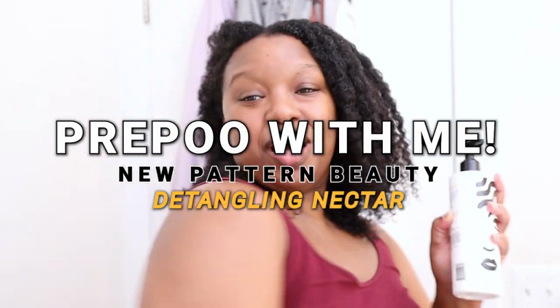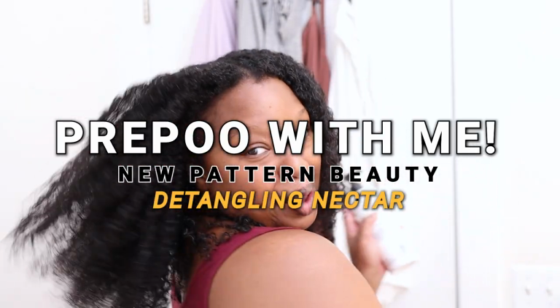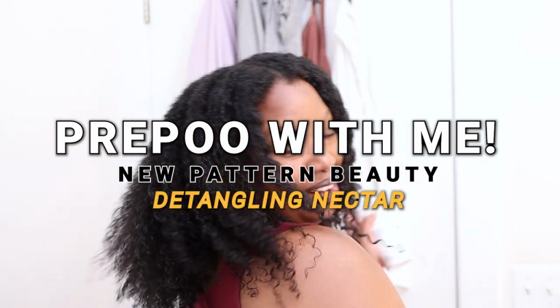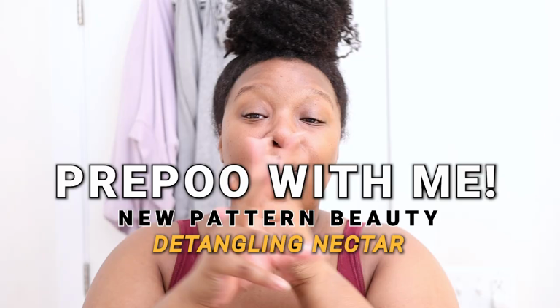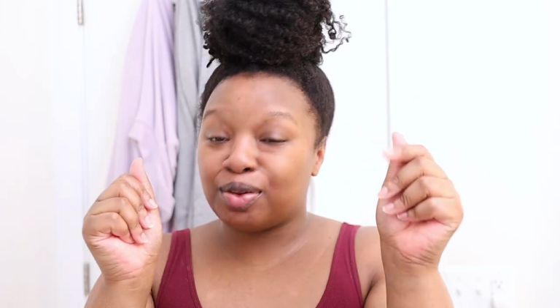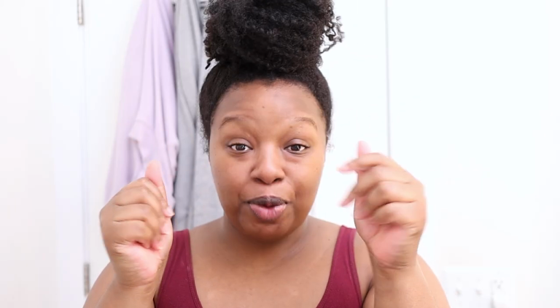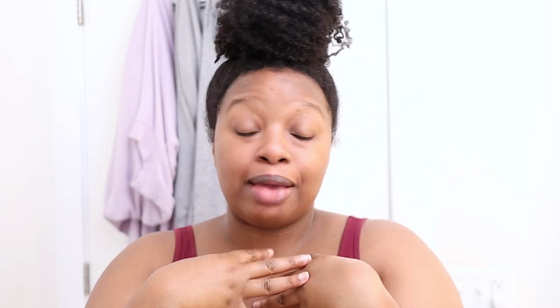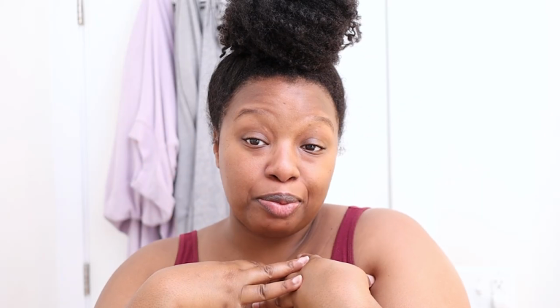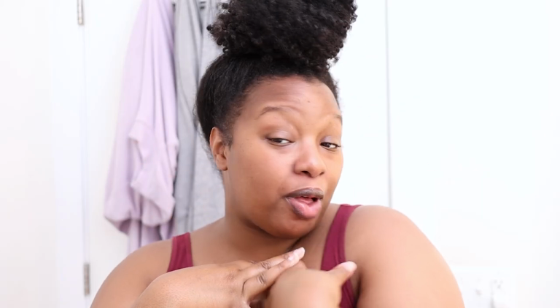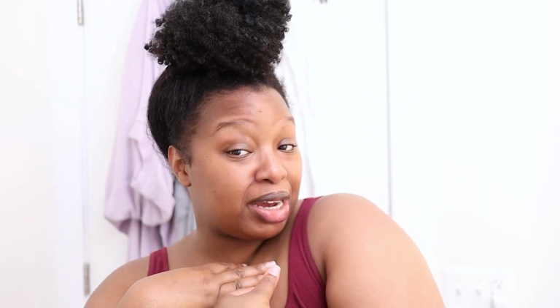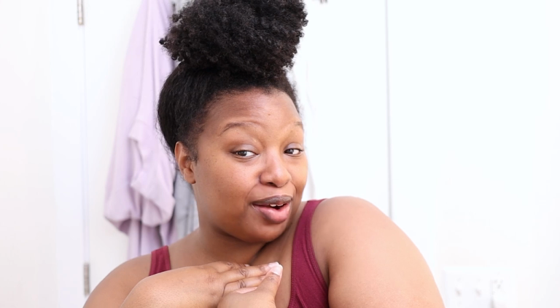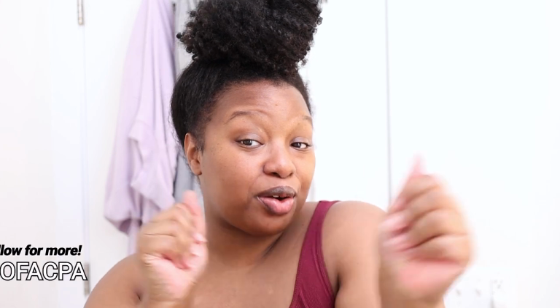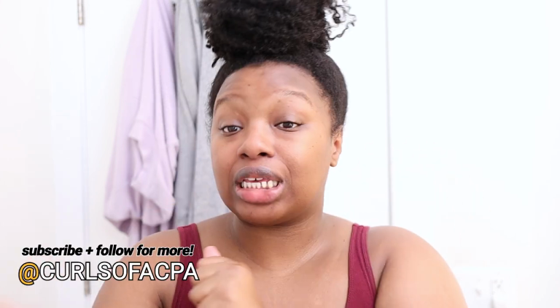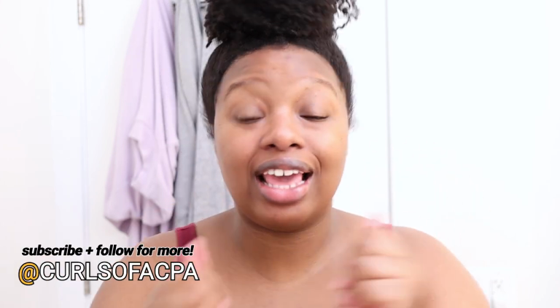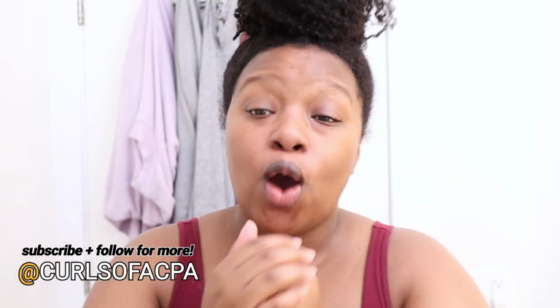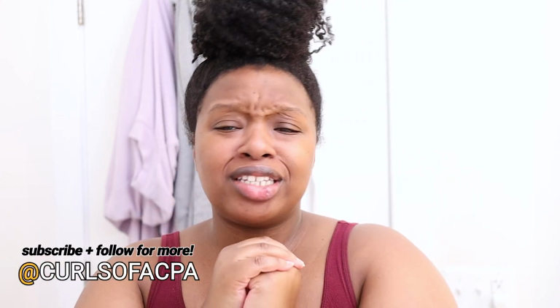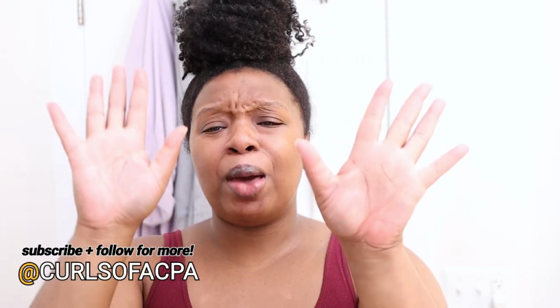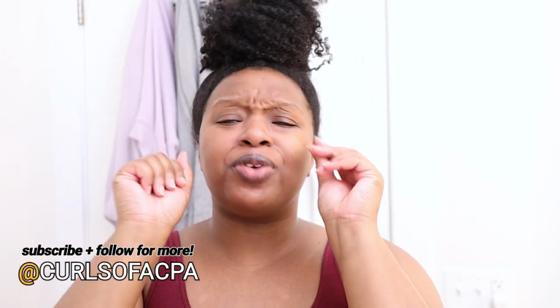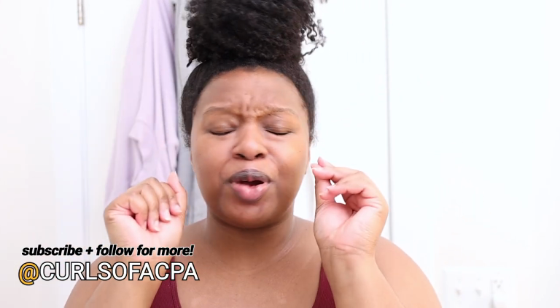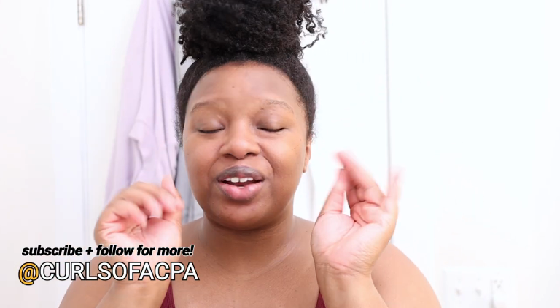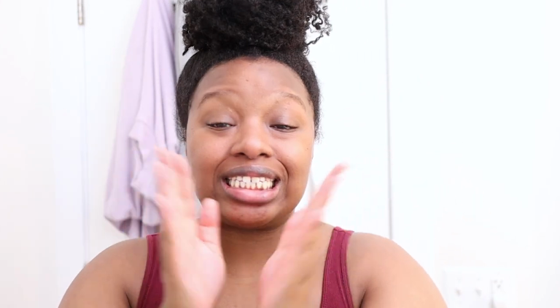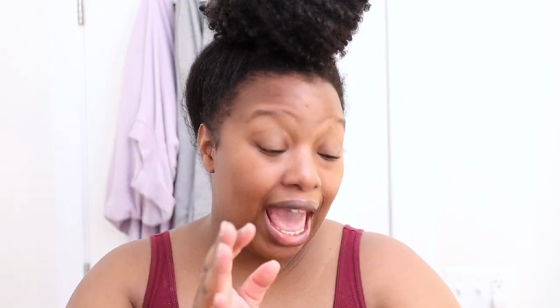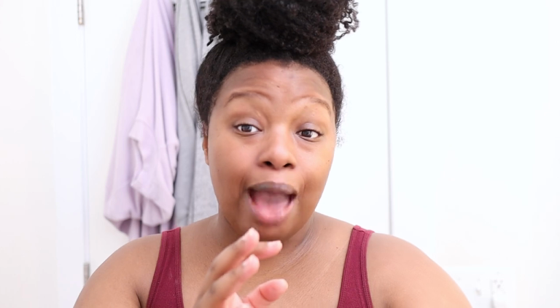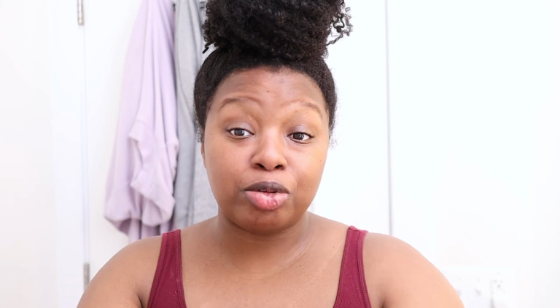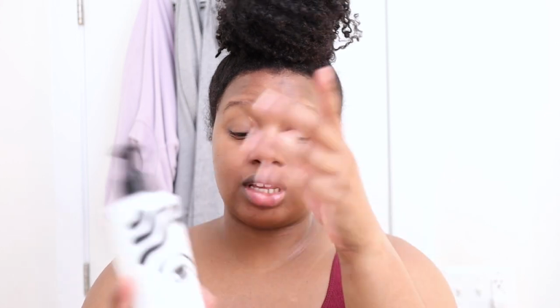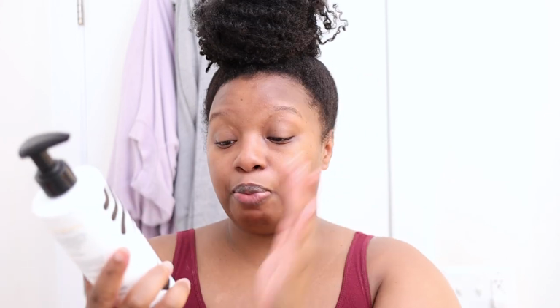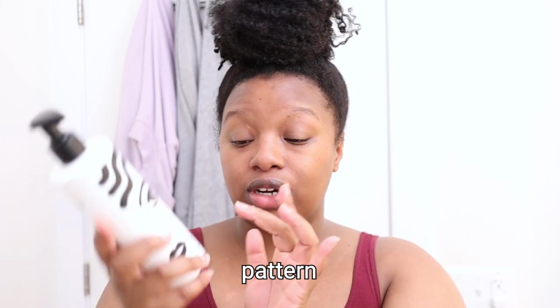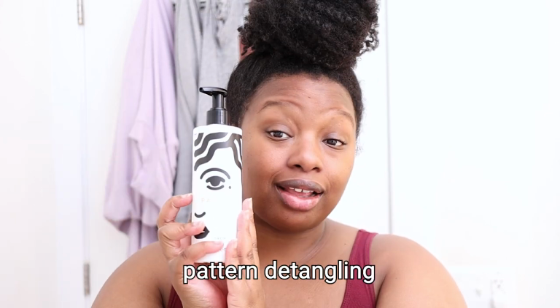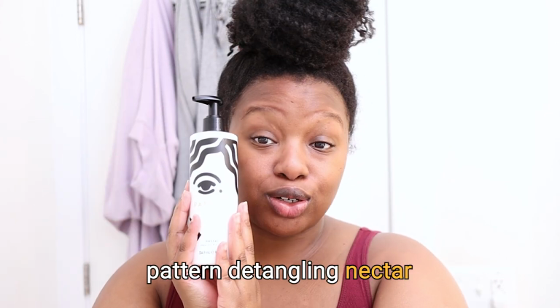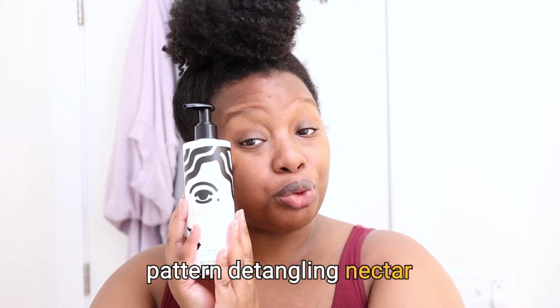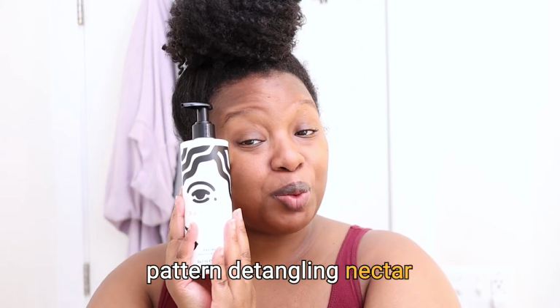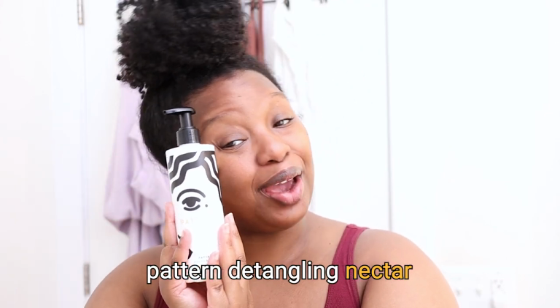What's up beautiful people, my name is Sable and welcome to my channel Curls of the CPA, where I take you on my perfectly imperfect journey. Today I'm going to be using the Pattern Detangling Nectar to pre-poo my hair.